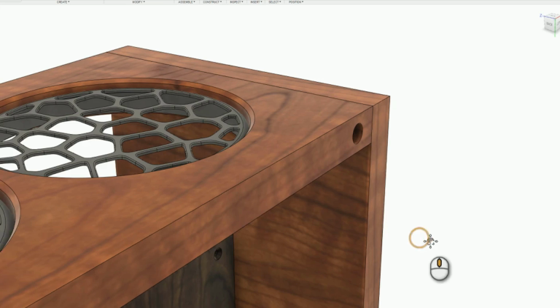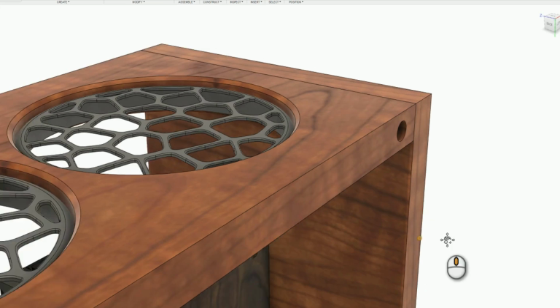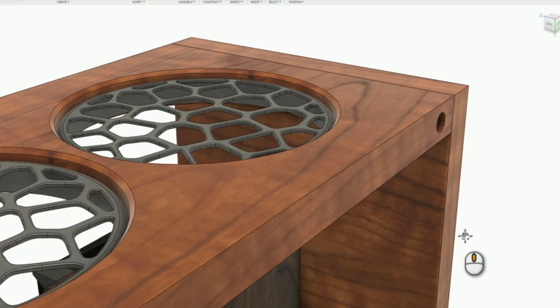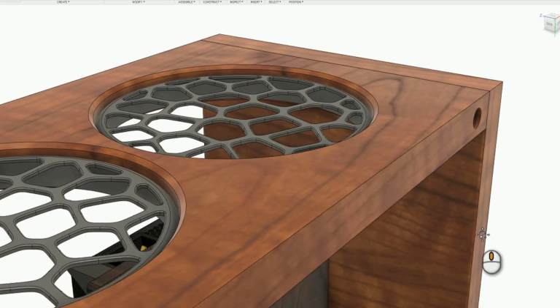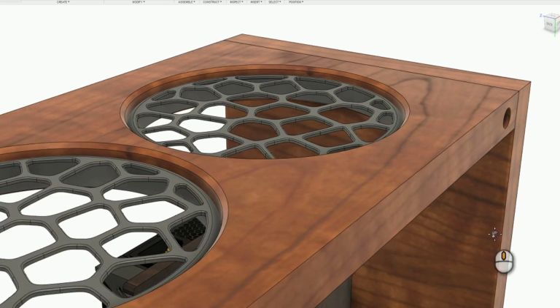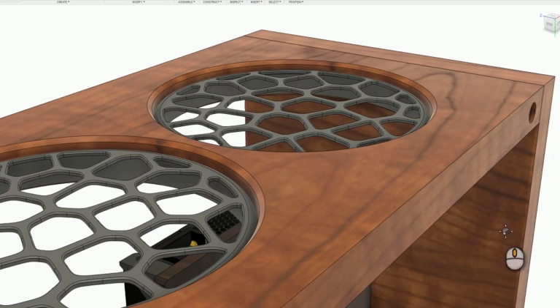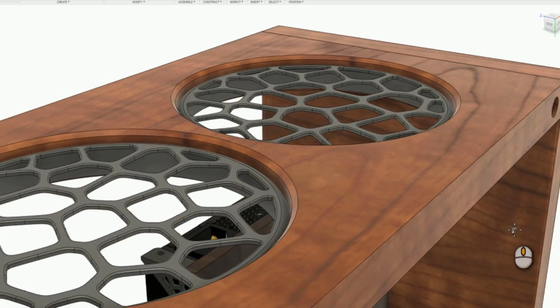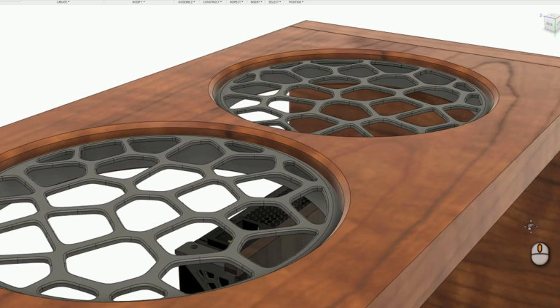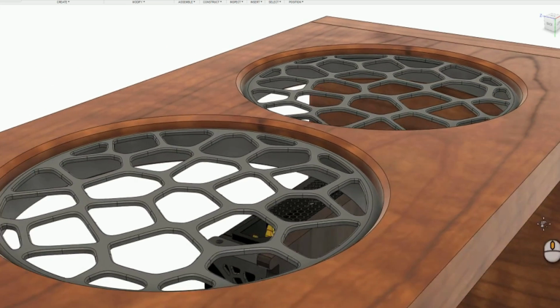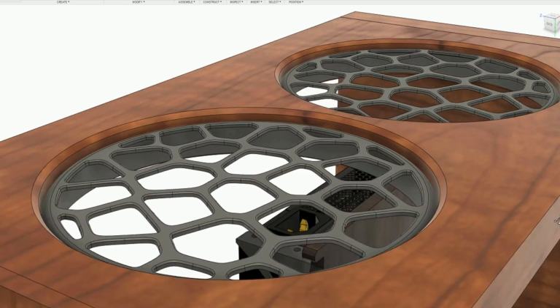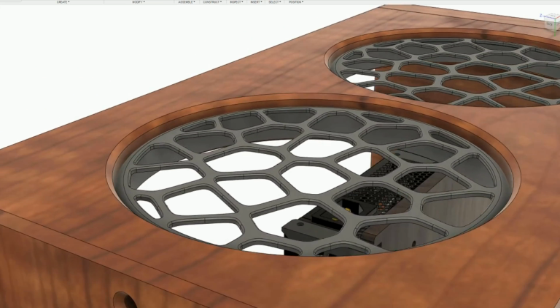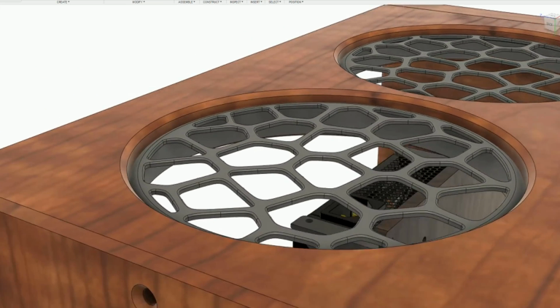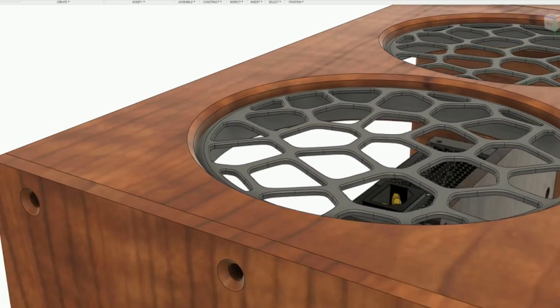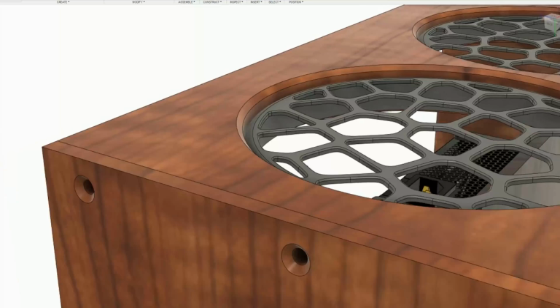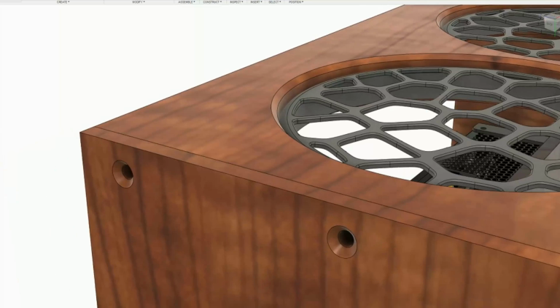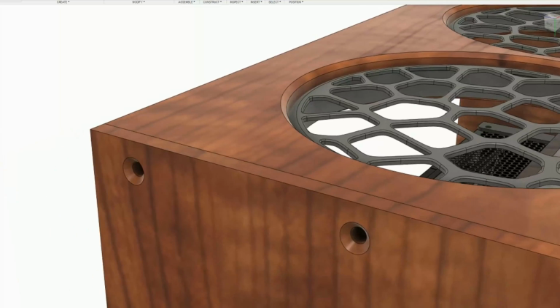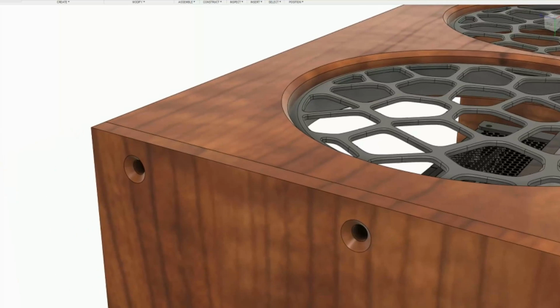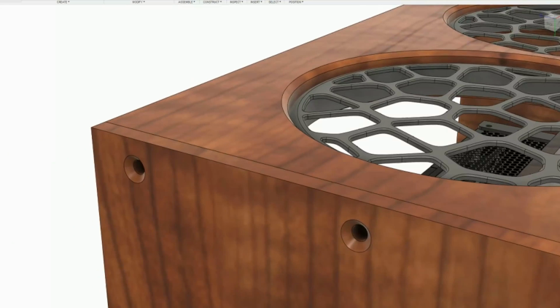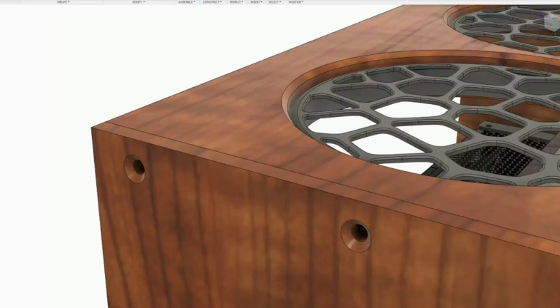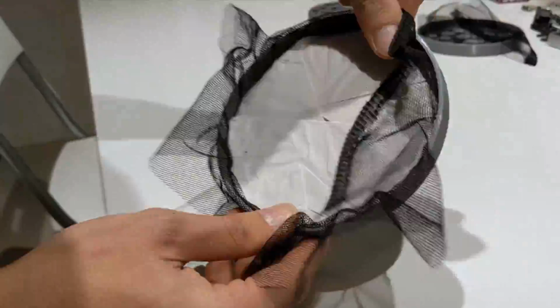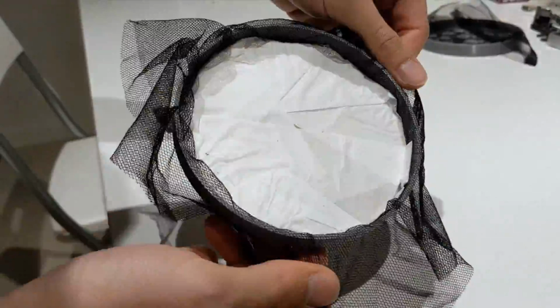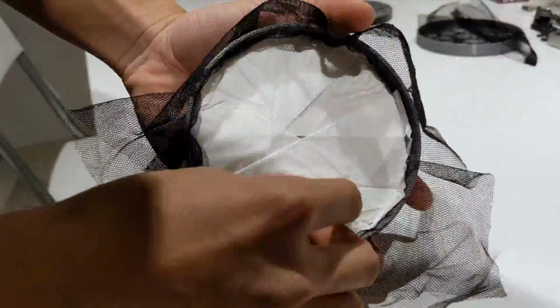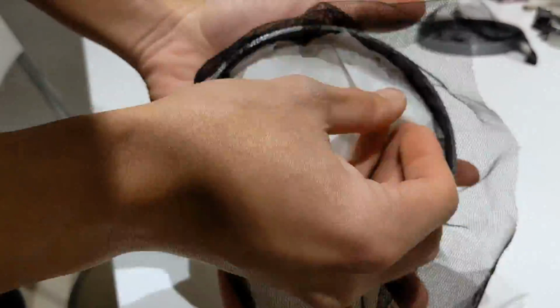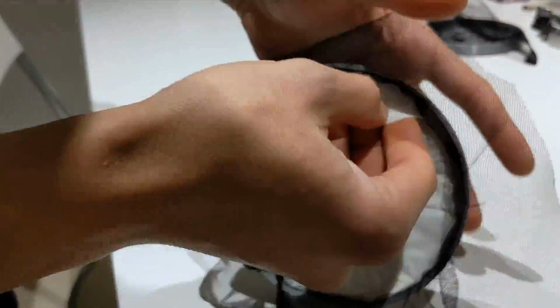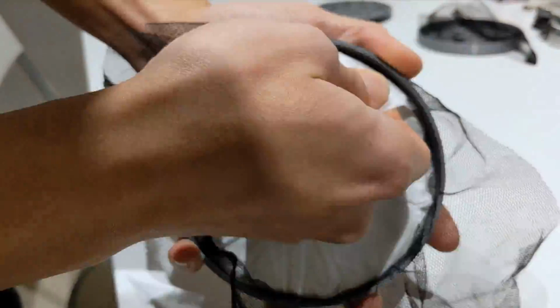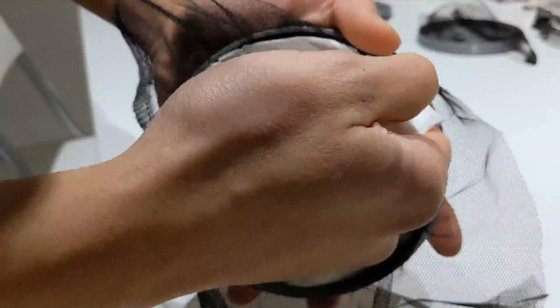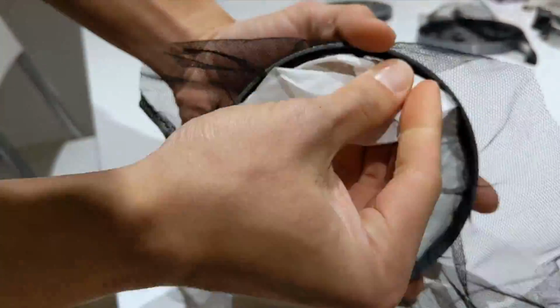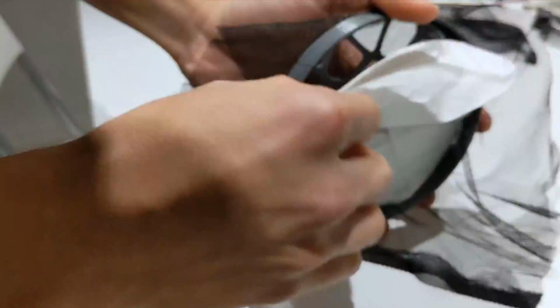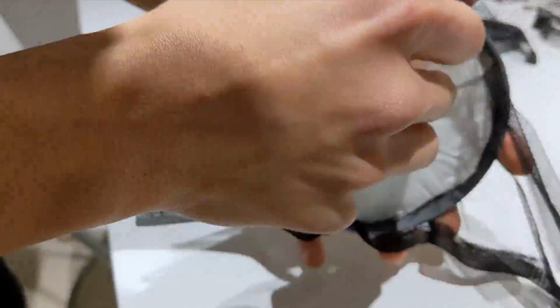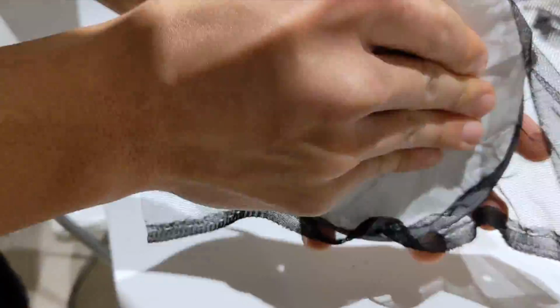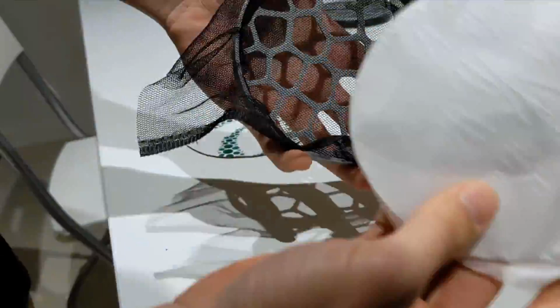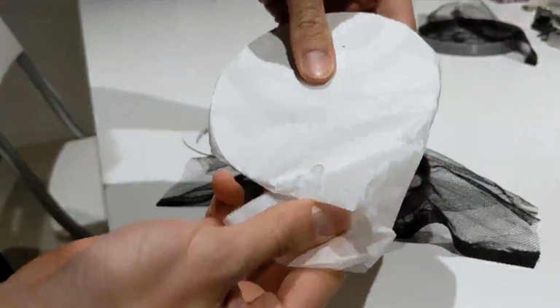I printed off 4 fan grills. I glued nylon mesh under the grills to provide some dust filtration.